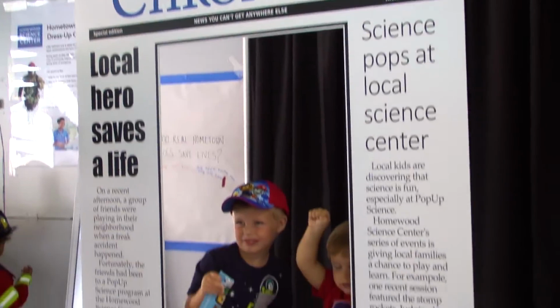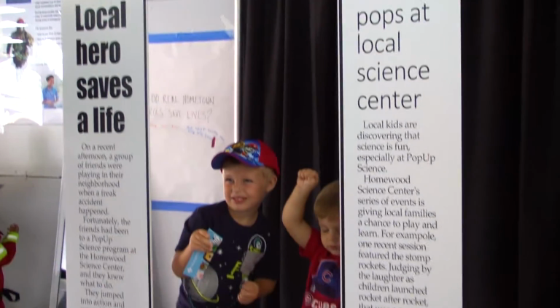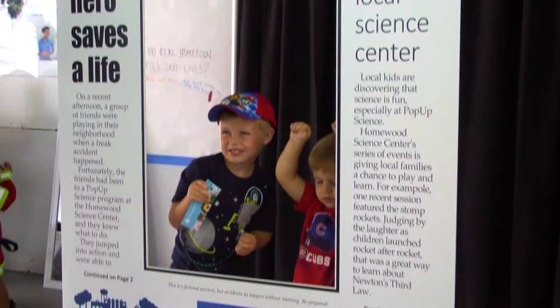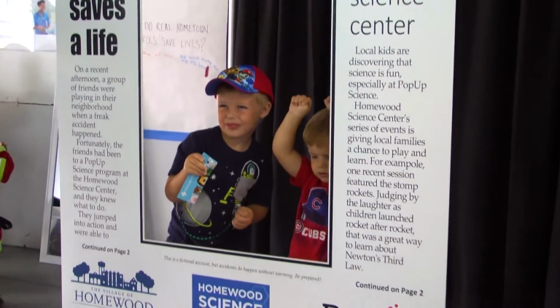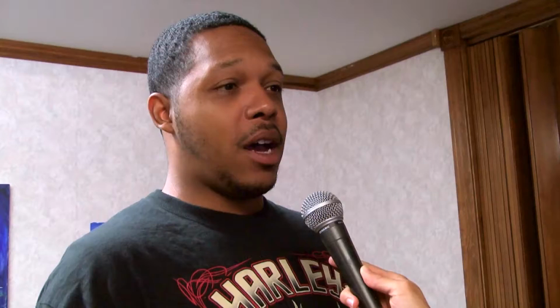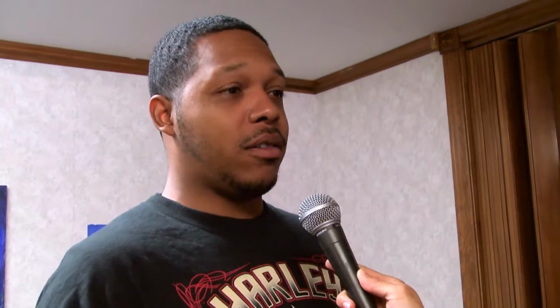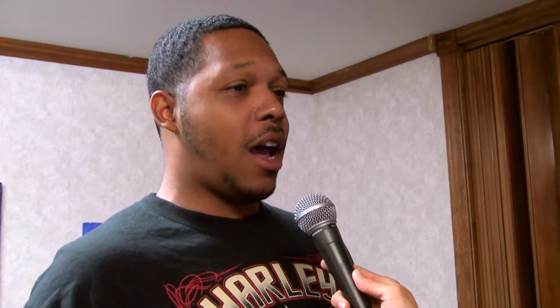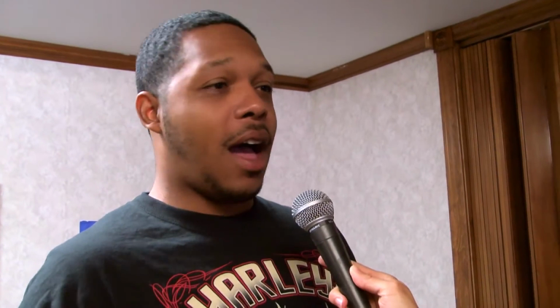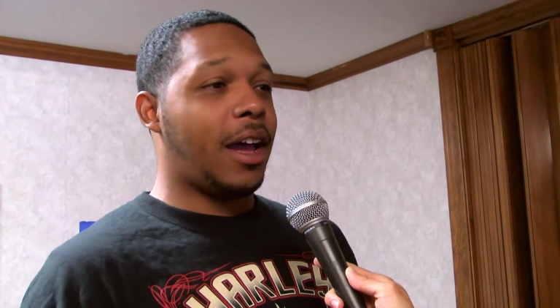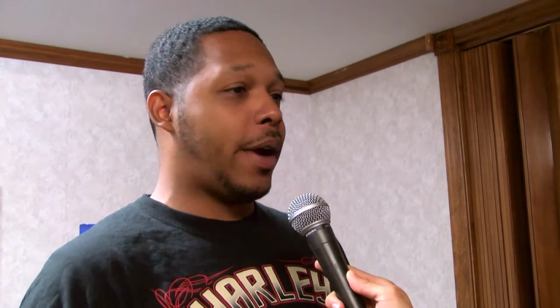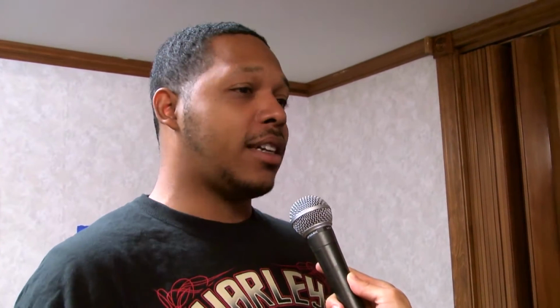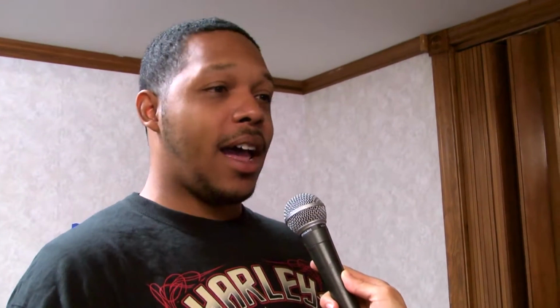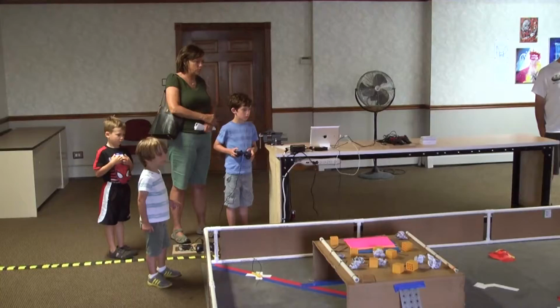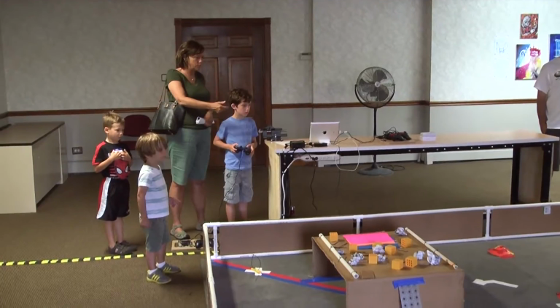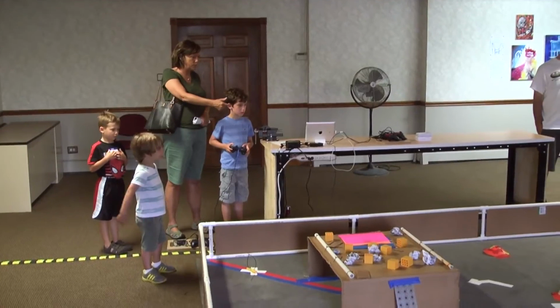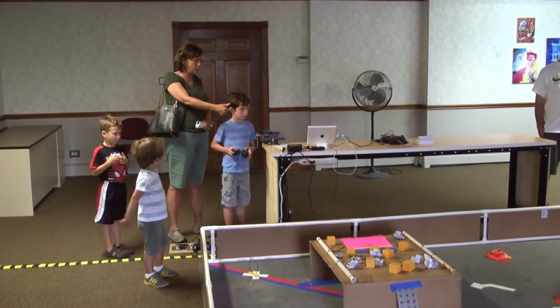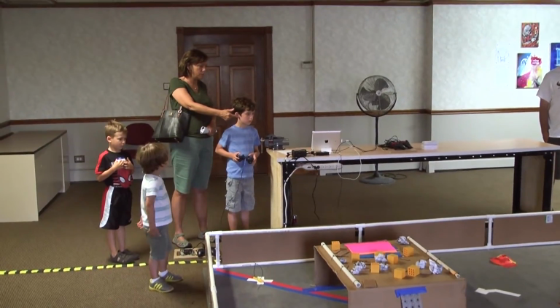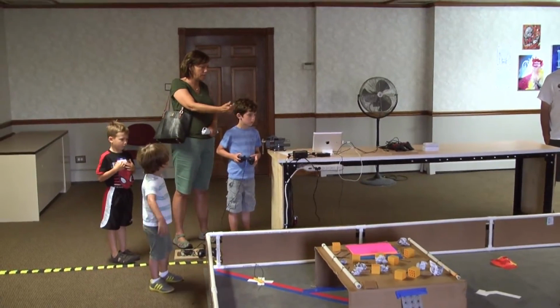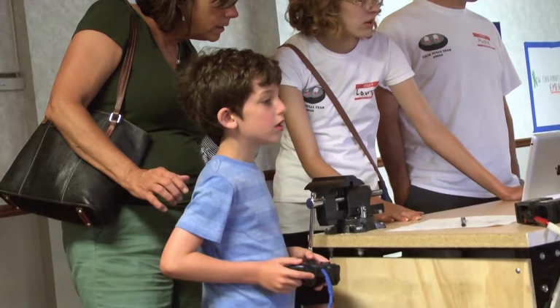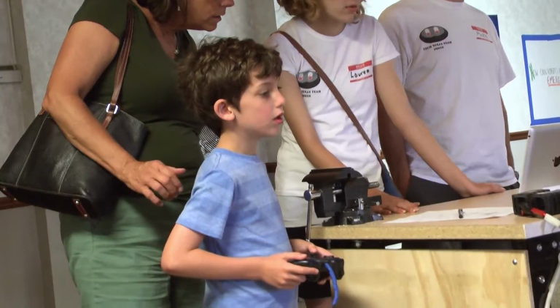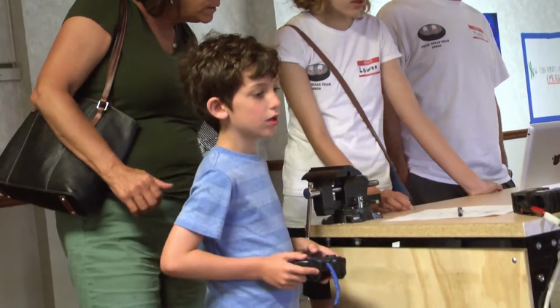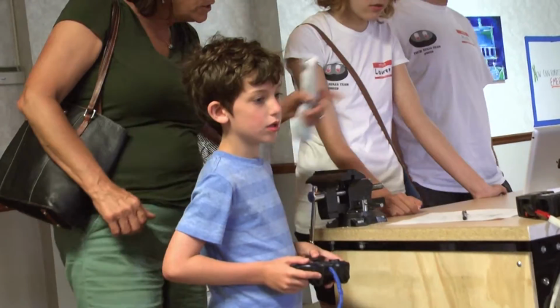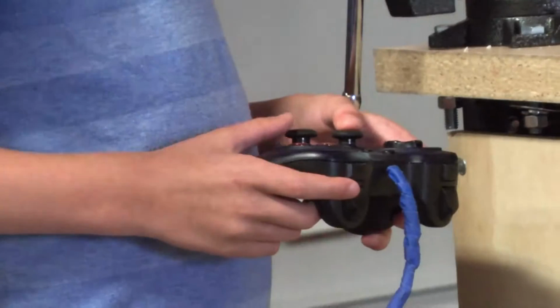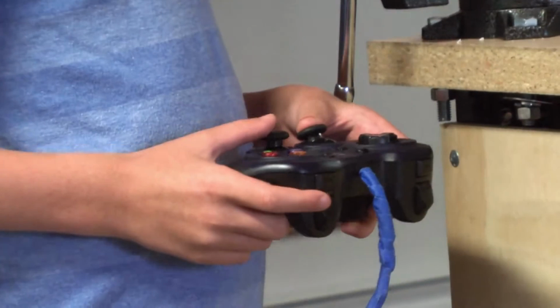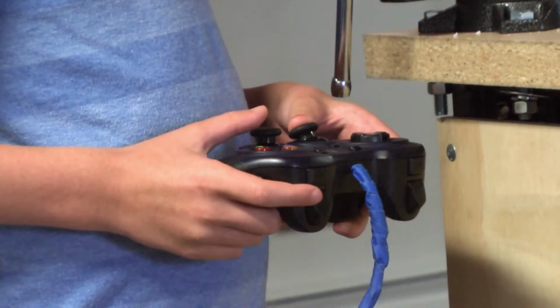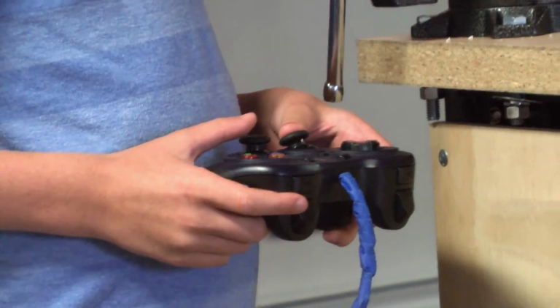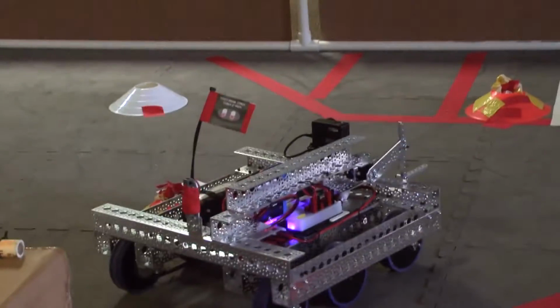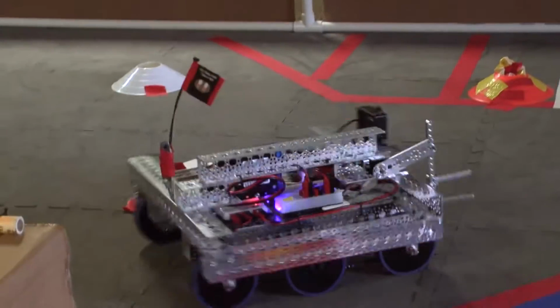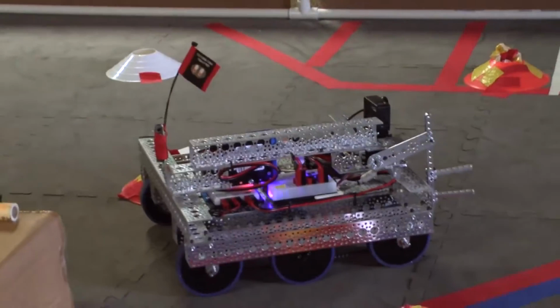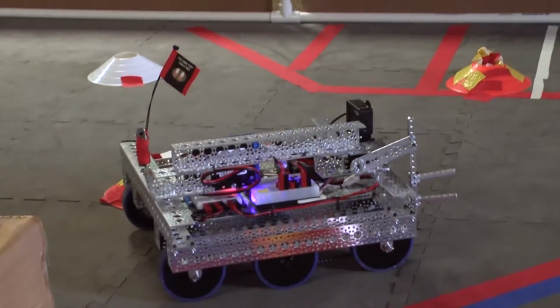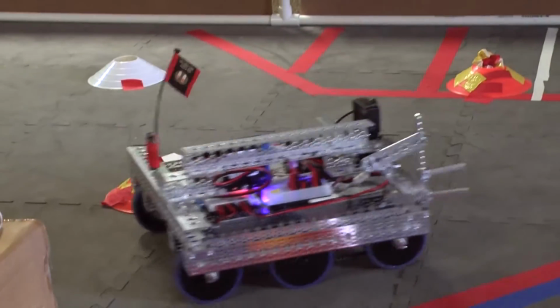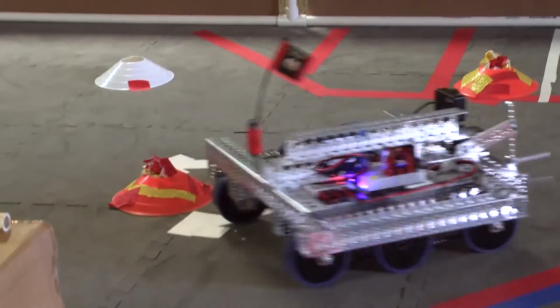They've learned things about how the eye reacts to light. We just learned about robots. They're excited about this stuff for real.